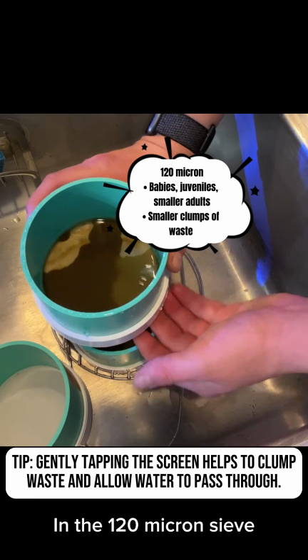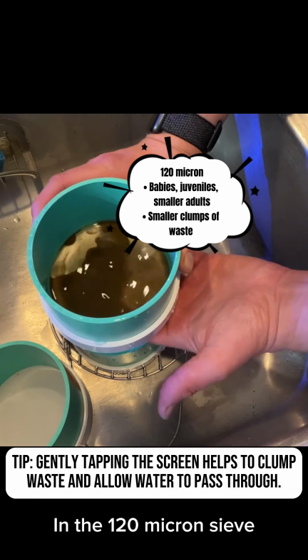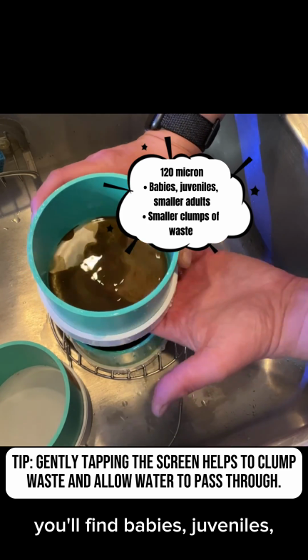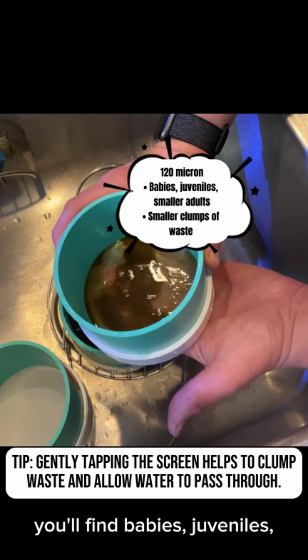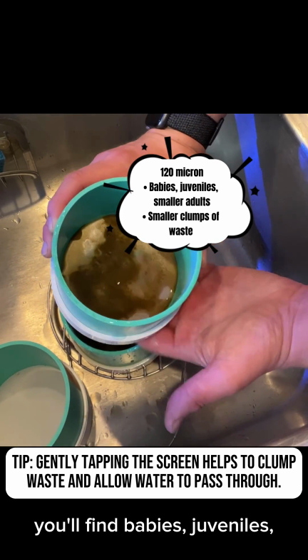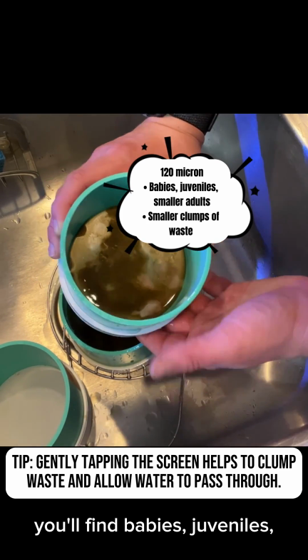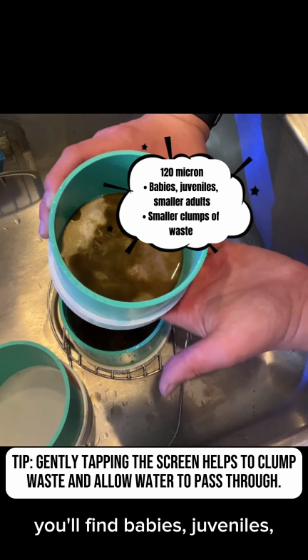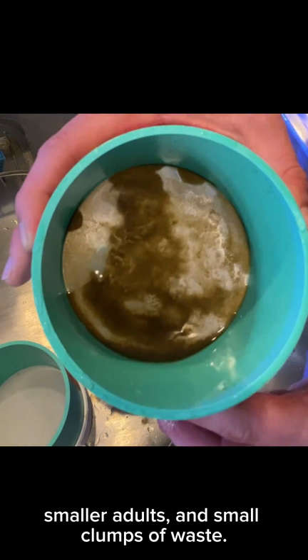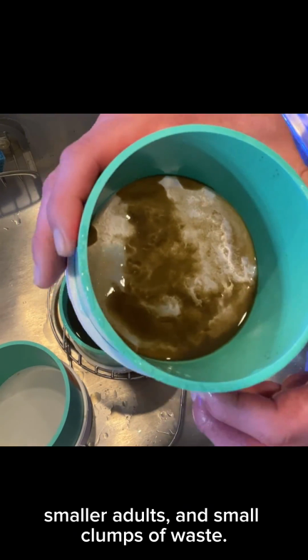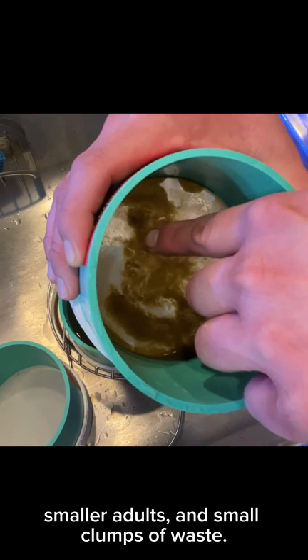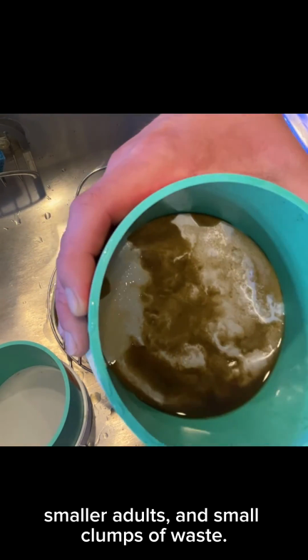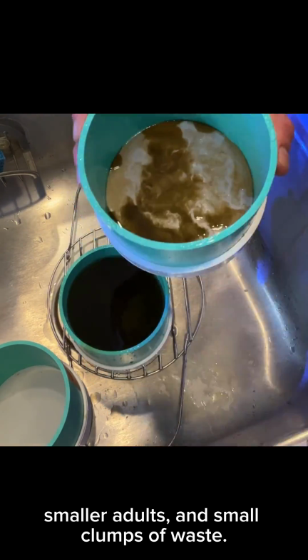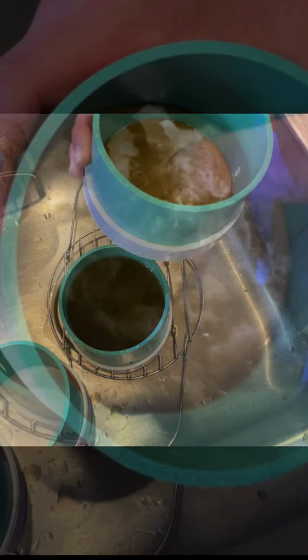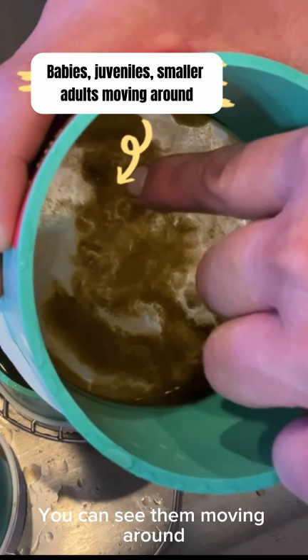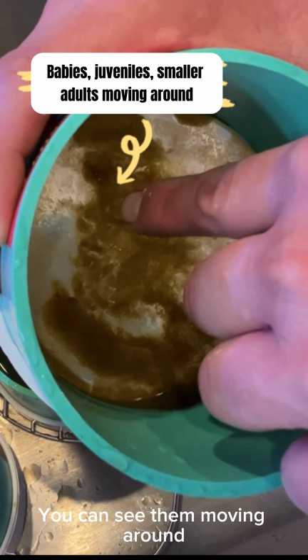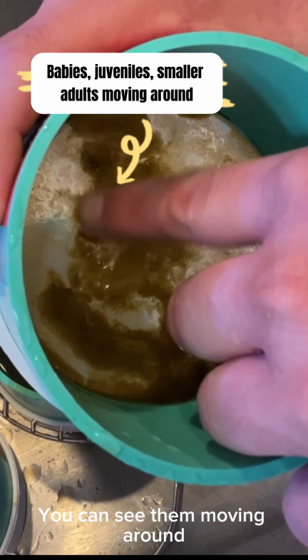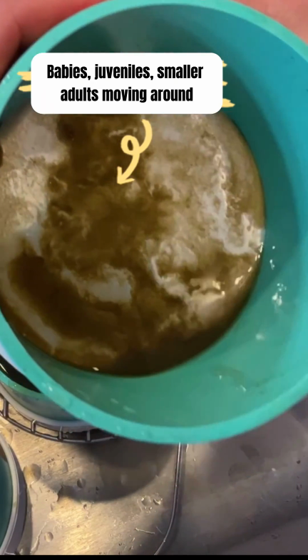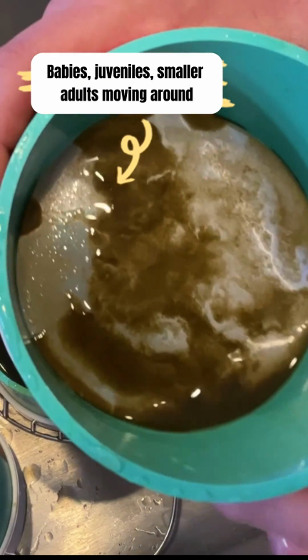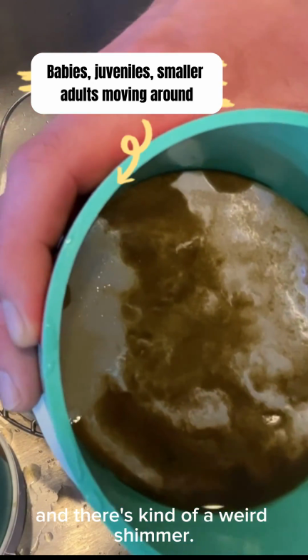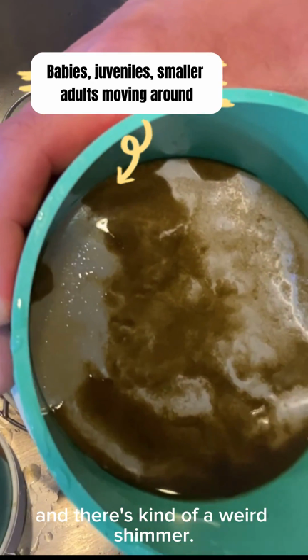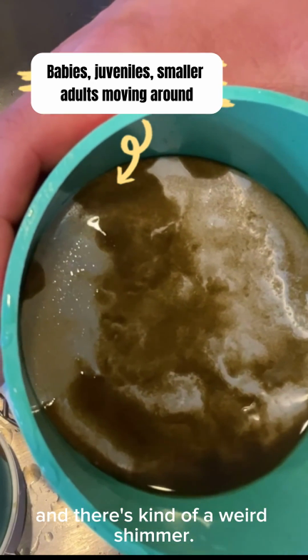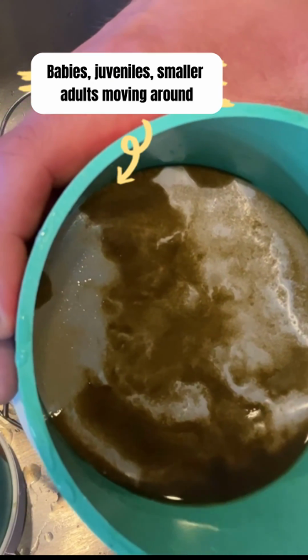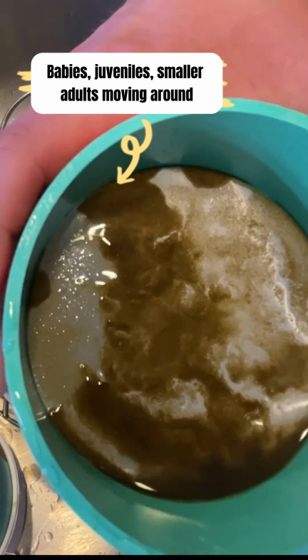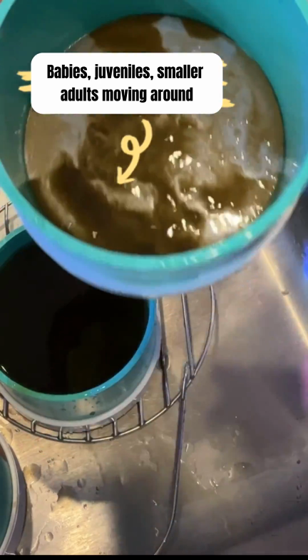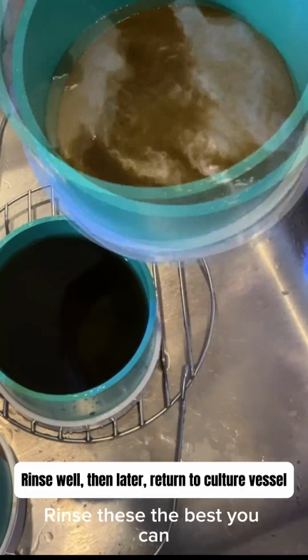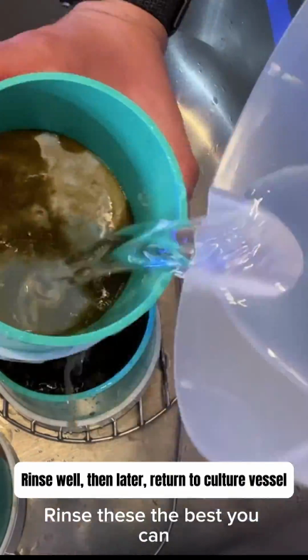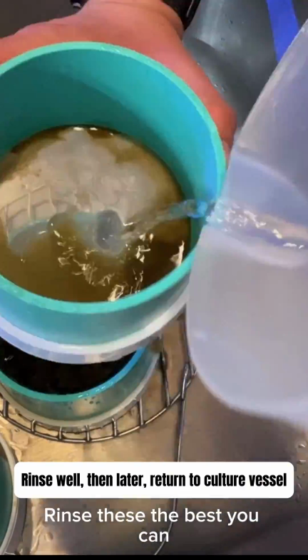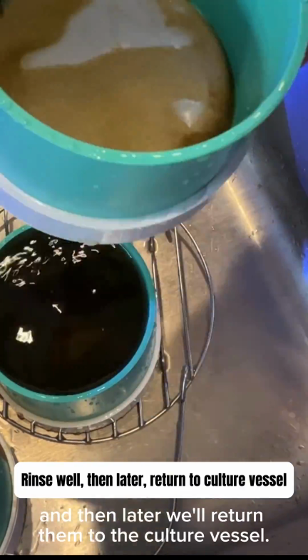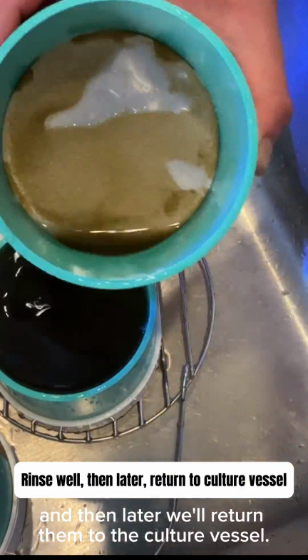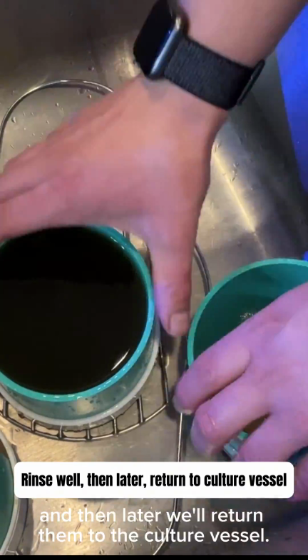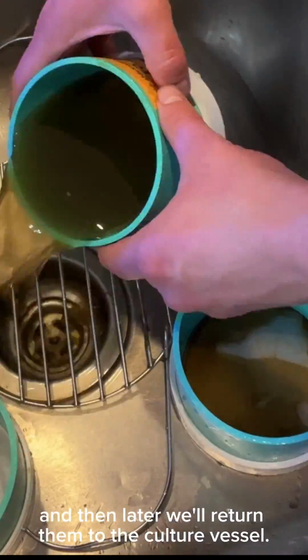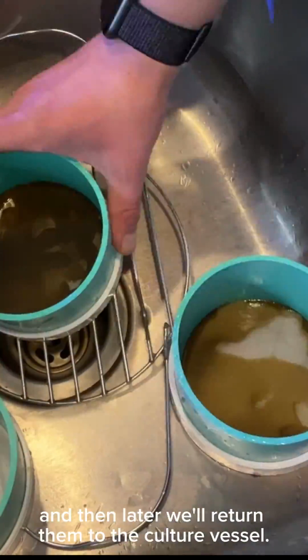In the 120-micron sieve, you'll find babies, juveniles, smaller adults, and small clumps of waste. You can see them moving around, and there's kind of a weird shimmer. Rinse these the best you can, and then later we'll return them to the culture vessel.